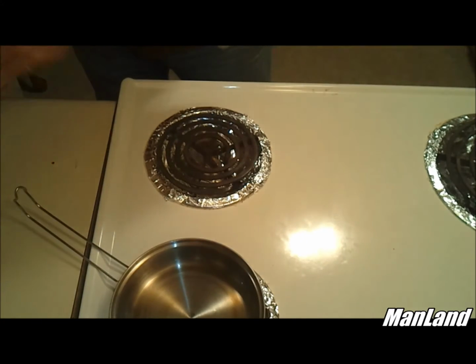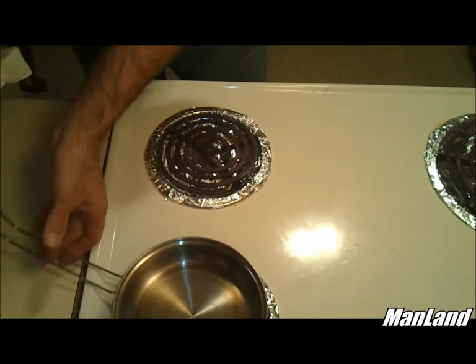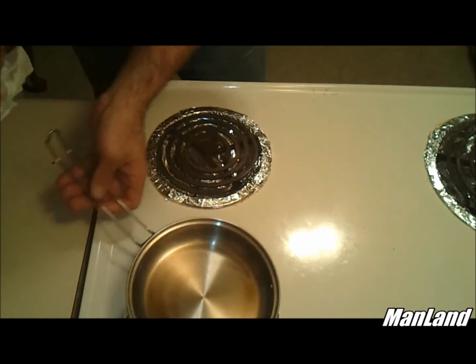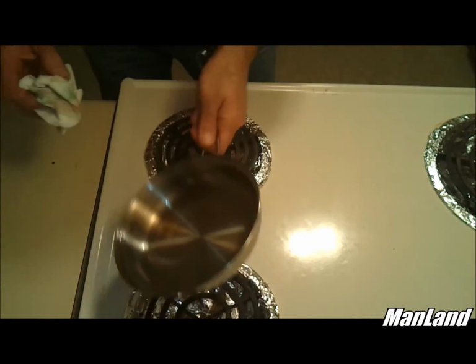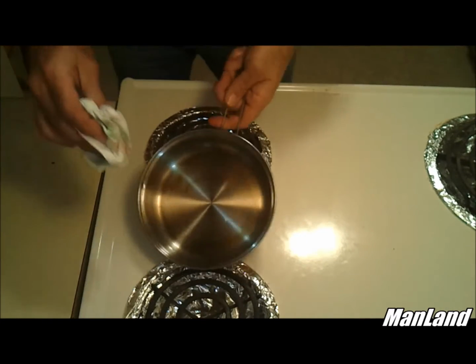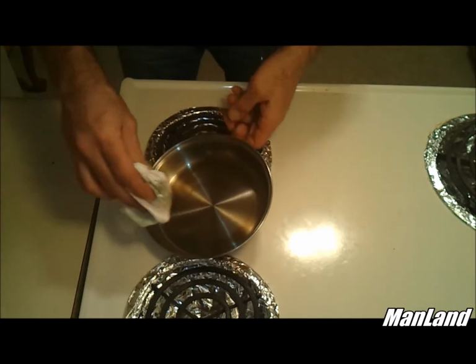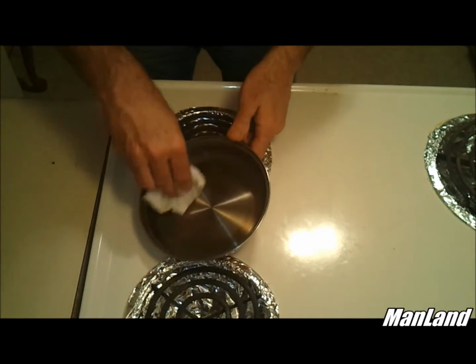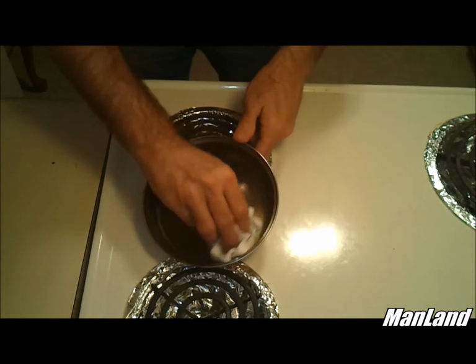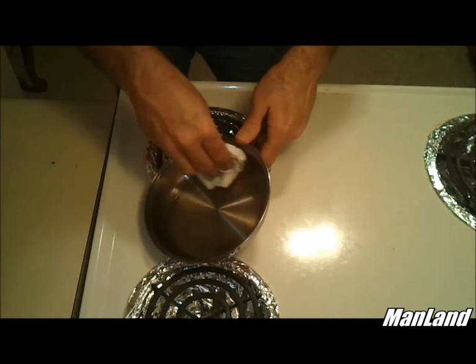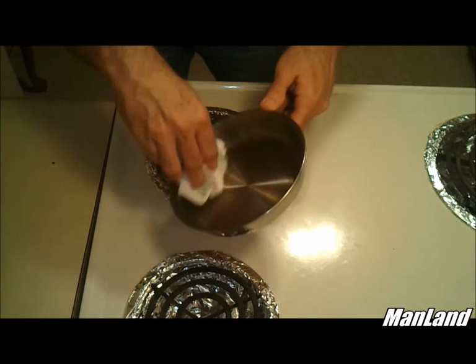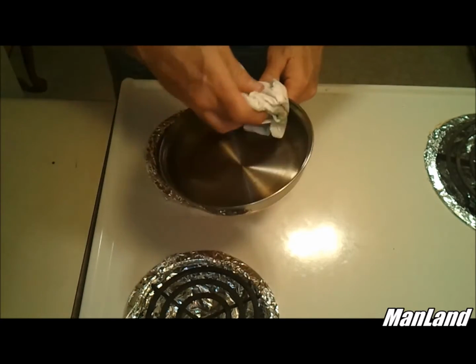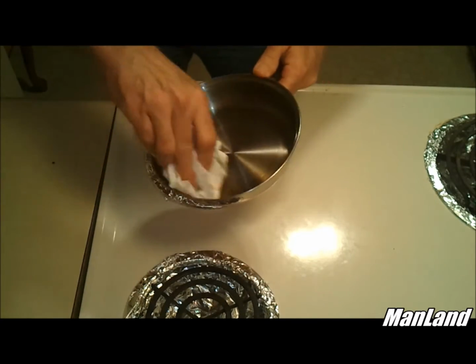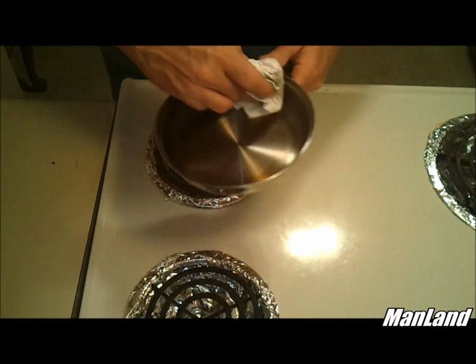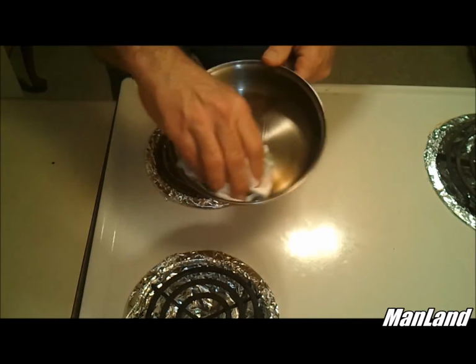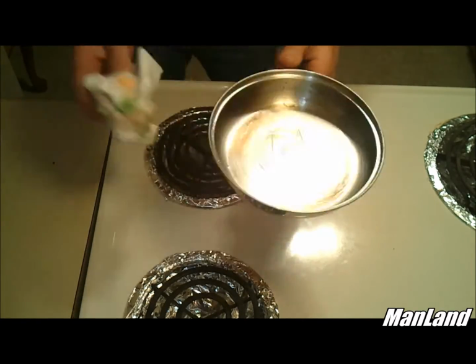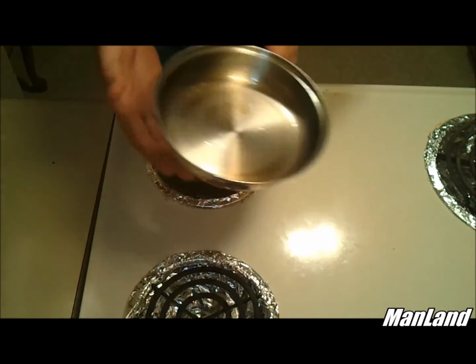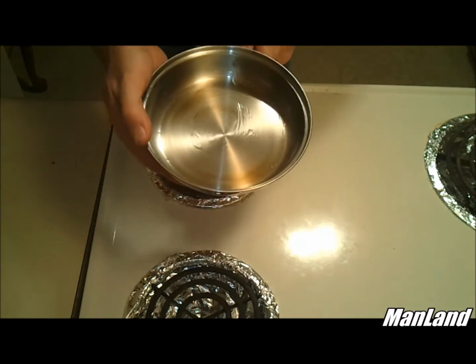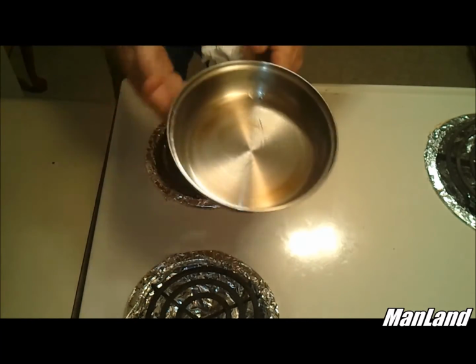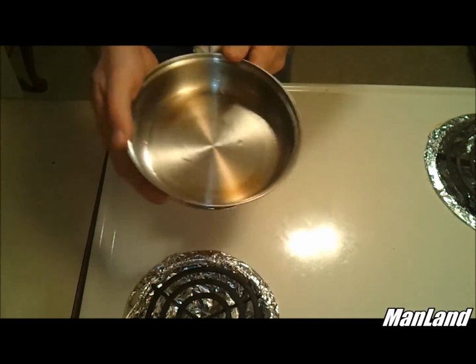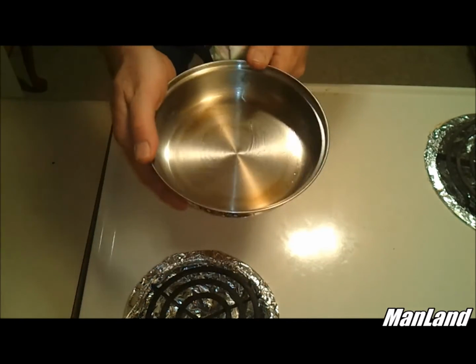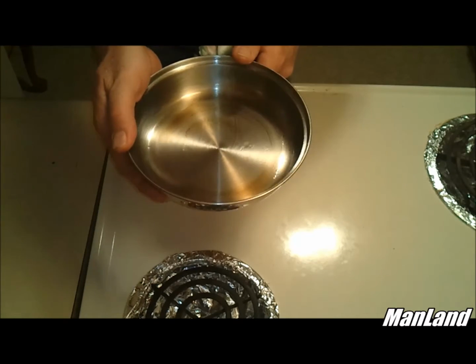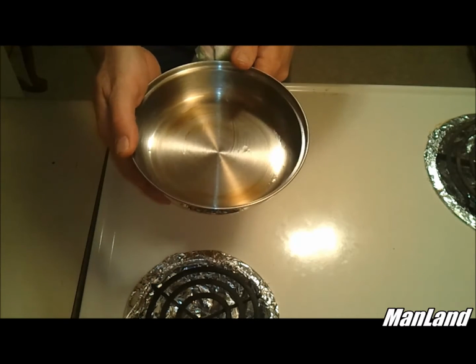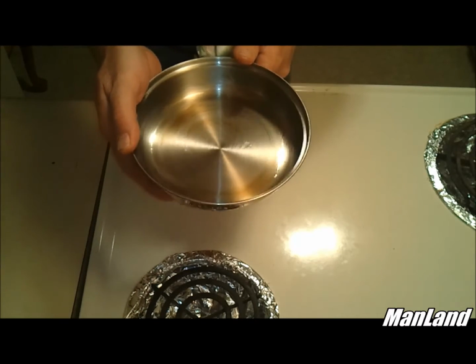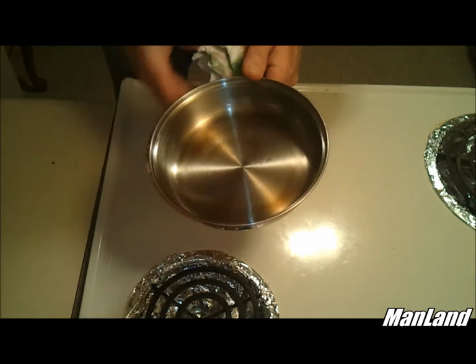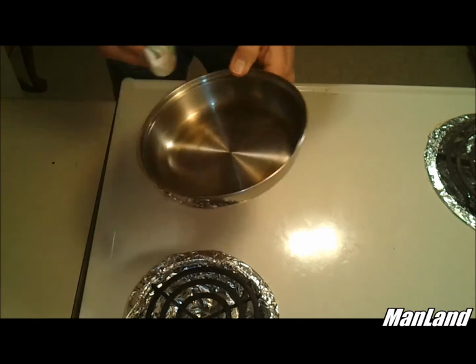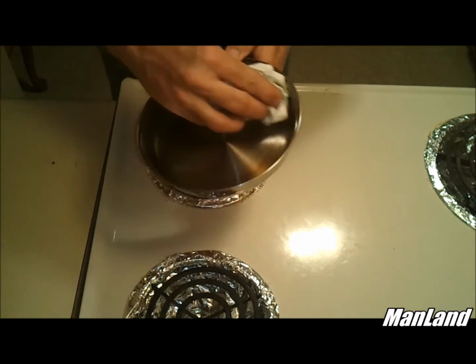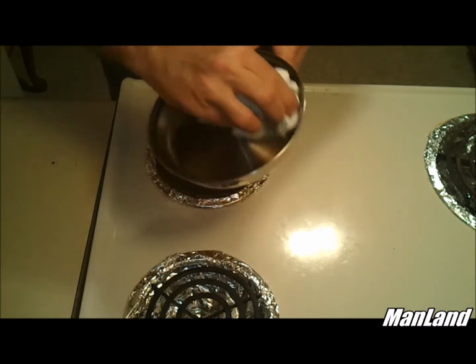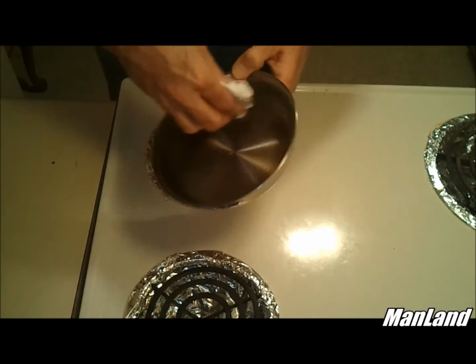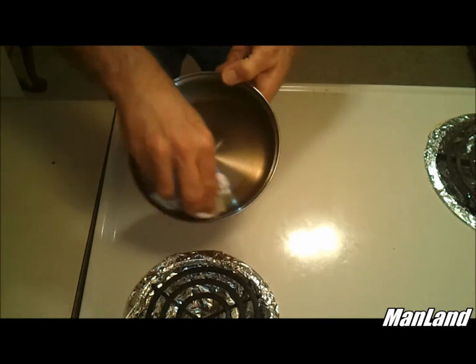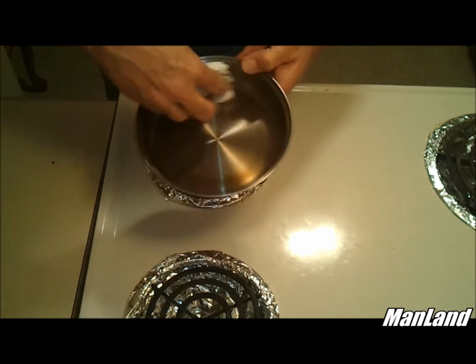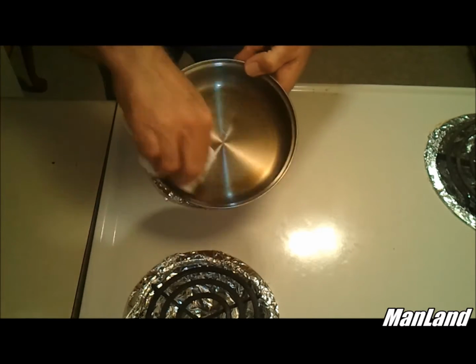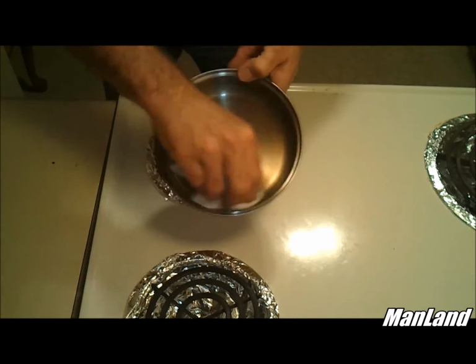She done cooled down pretty good. Don't take long for it to cool down. That is room temperature — actually cooler than room temperature. I'm going to wipe out the excess oil here.